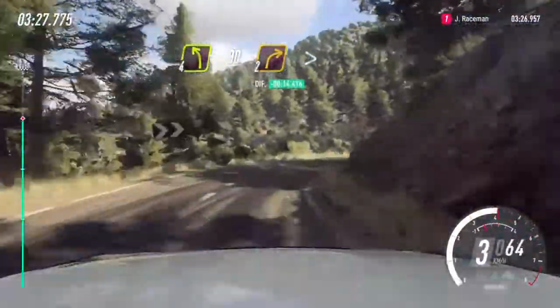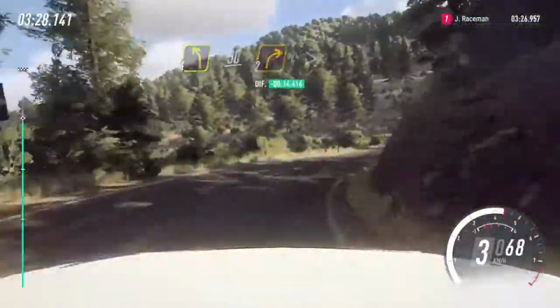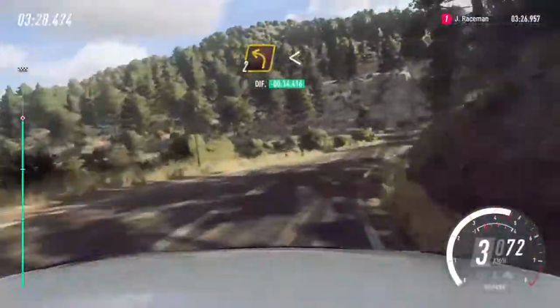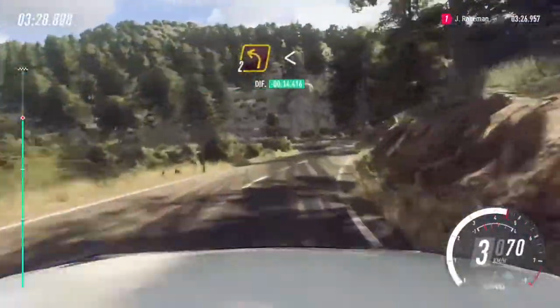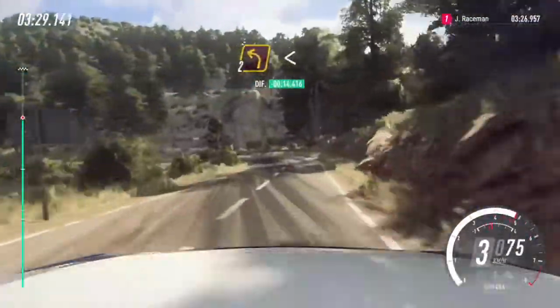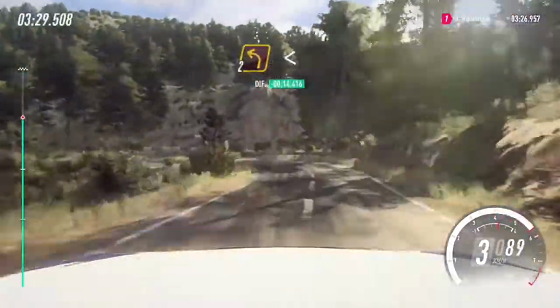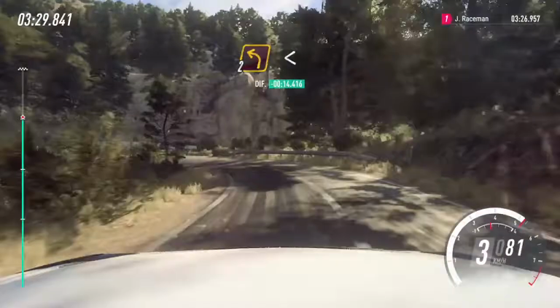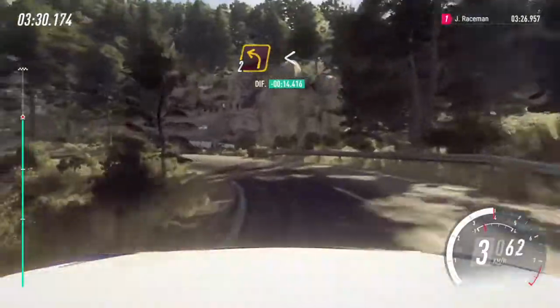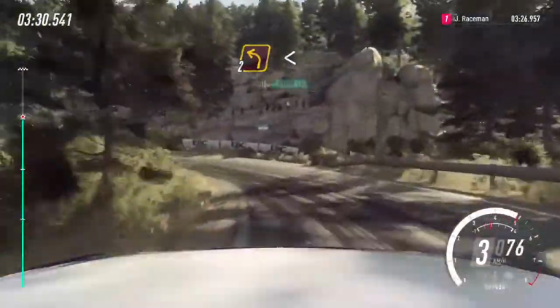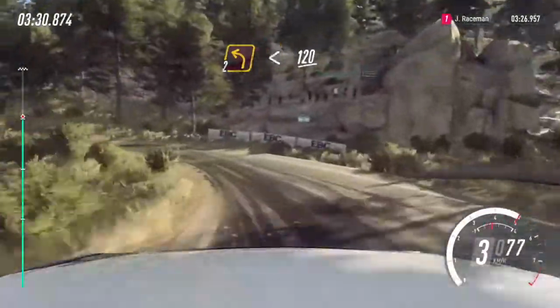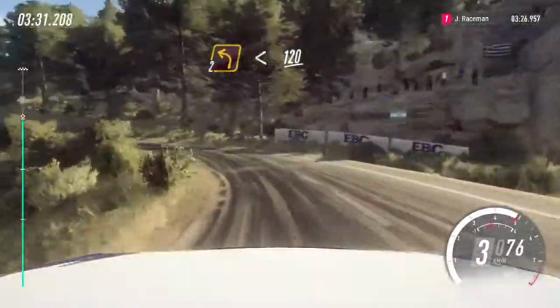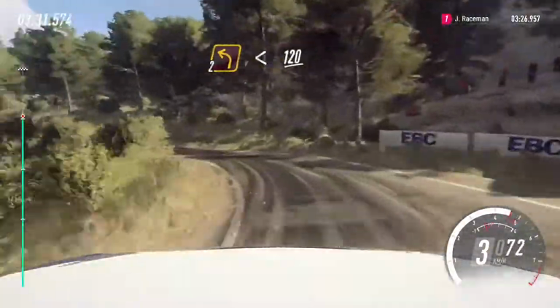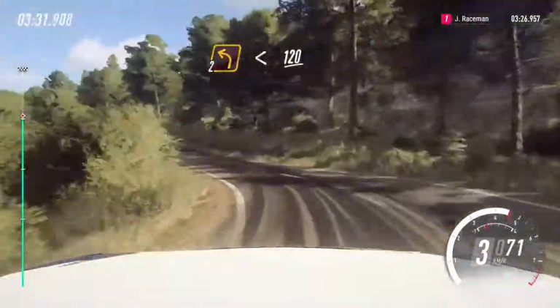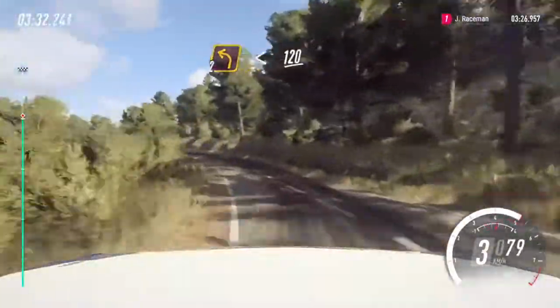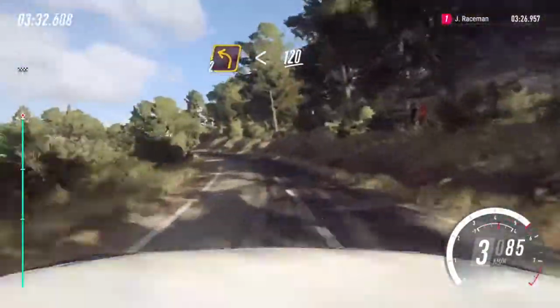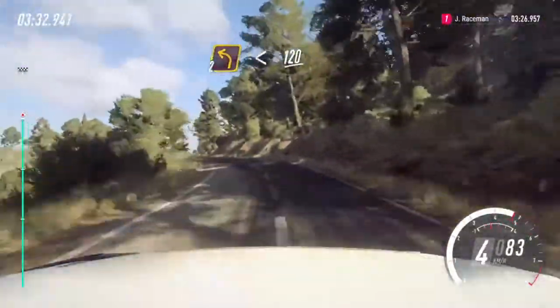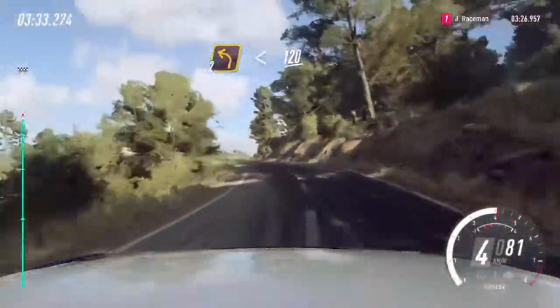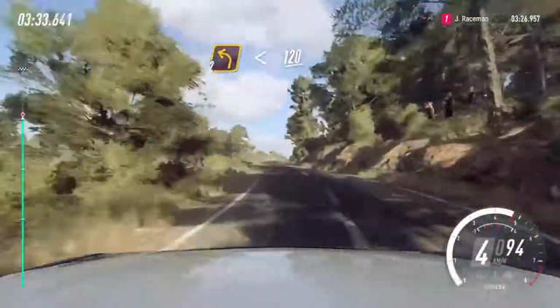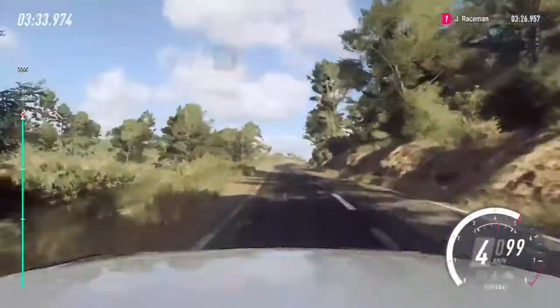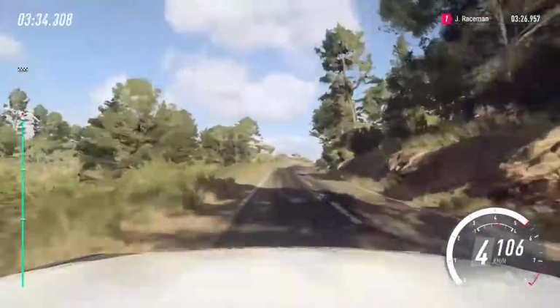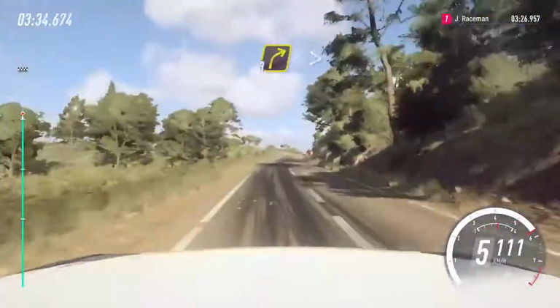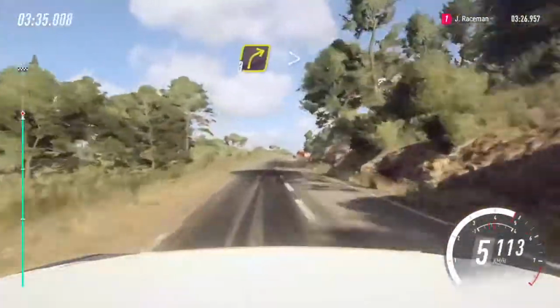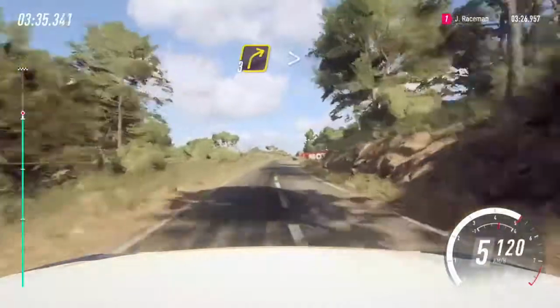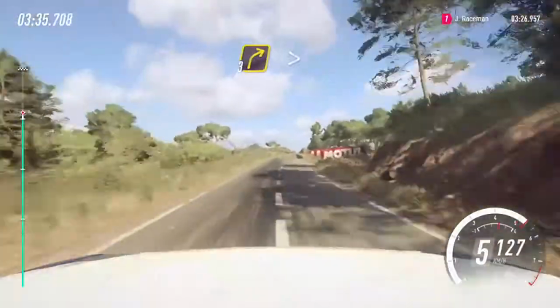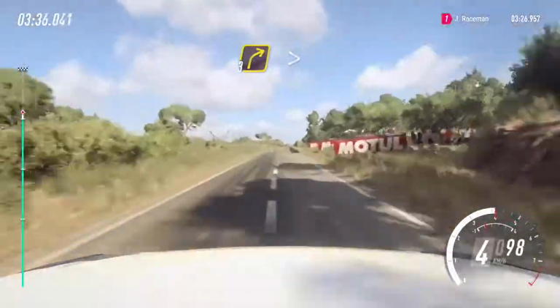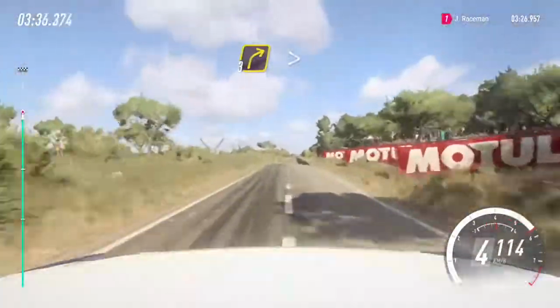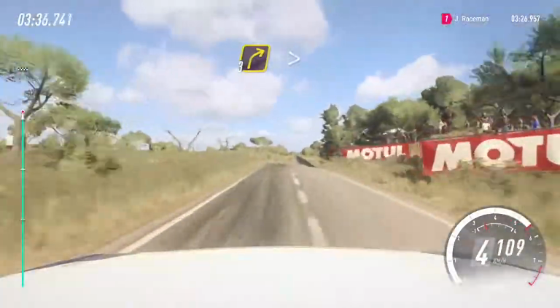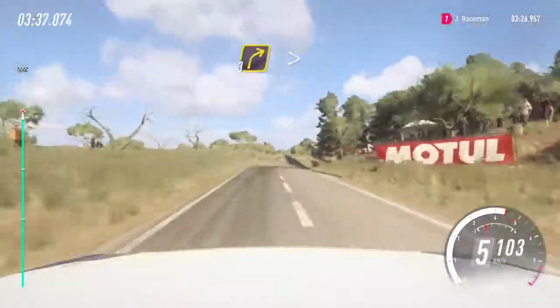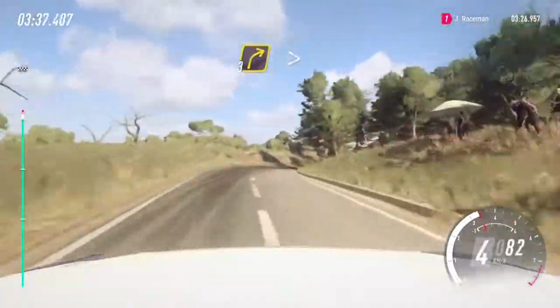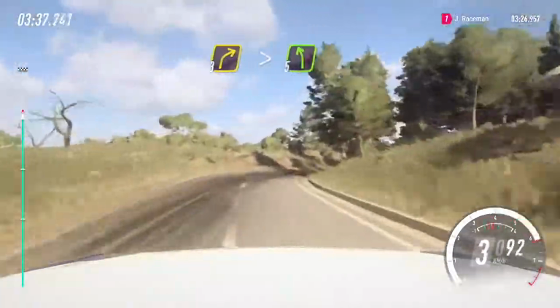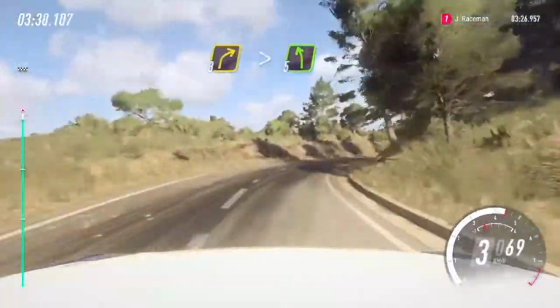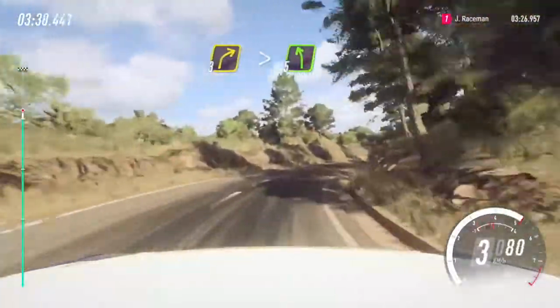Into 2 left, extra long, opens 120. Crest into 3 right long, tightens. Into cut, 5 left.